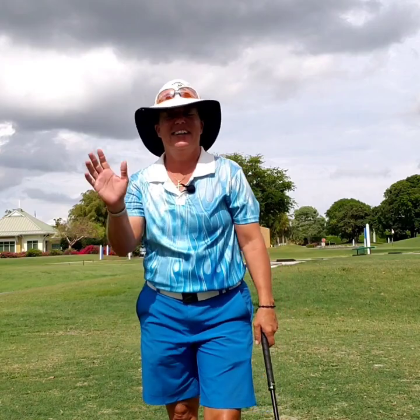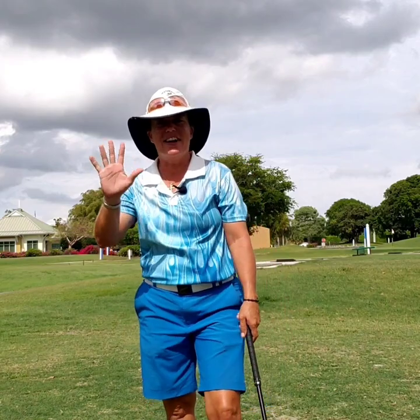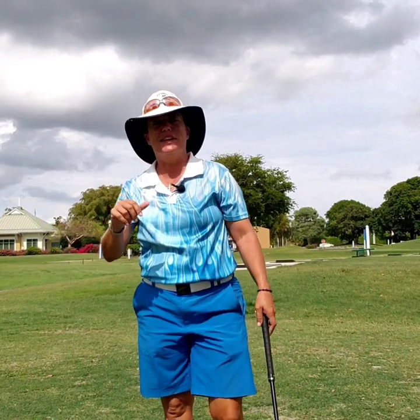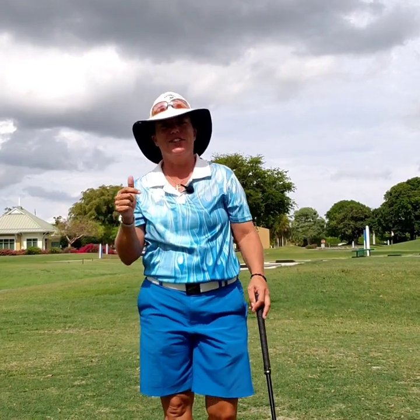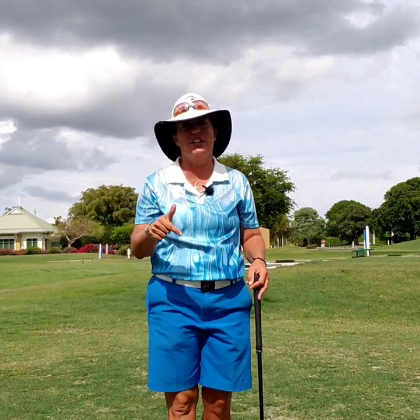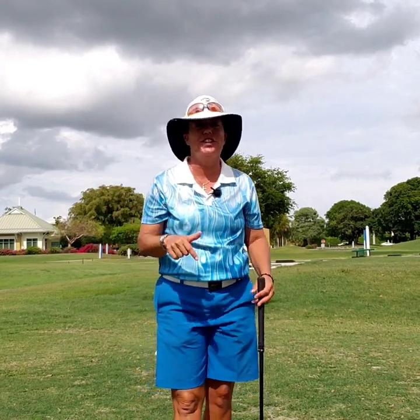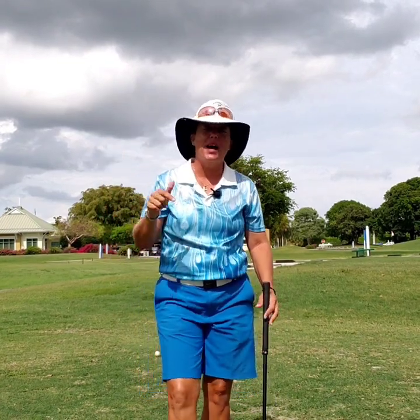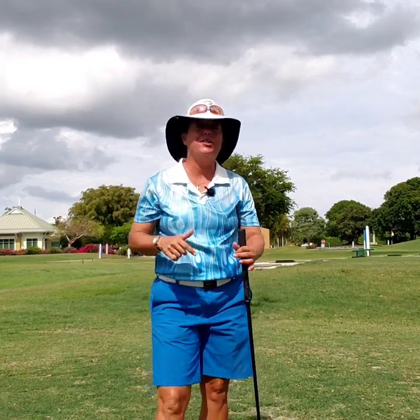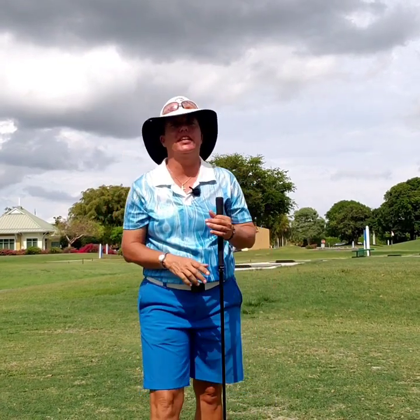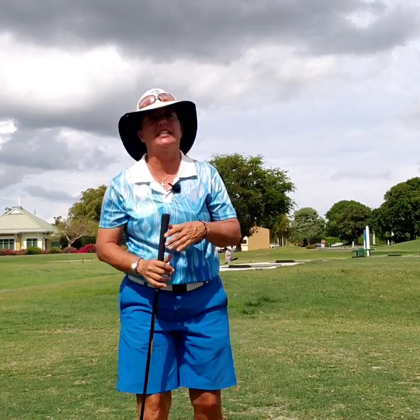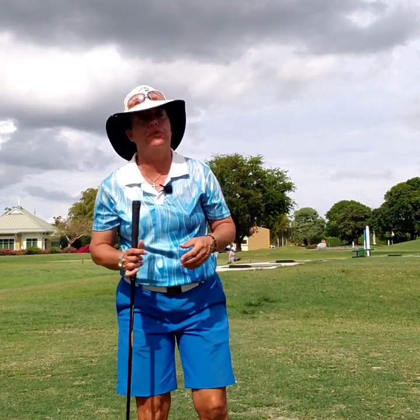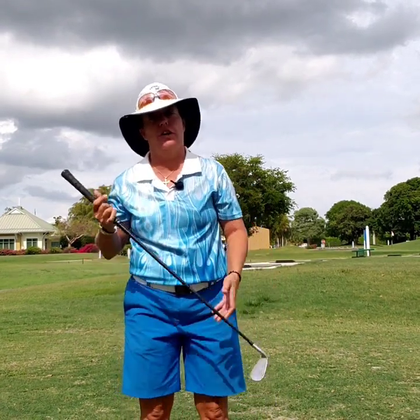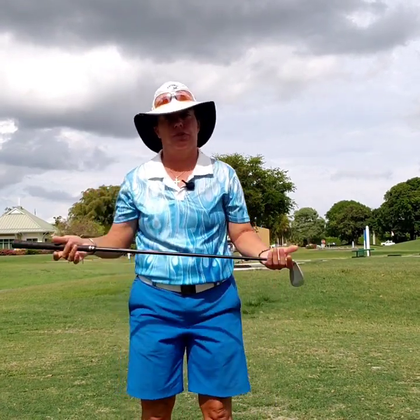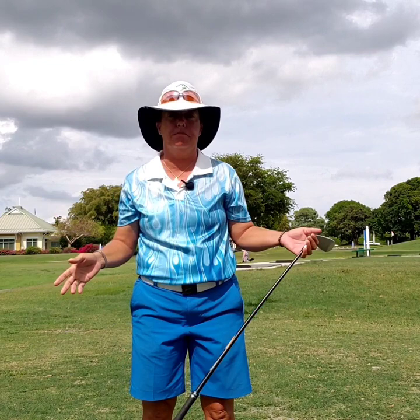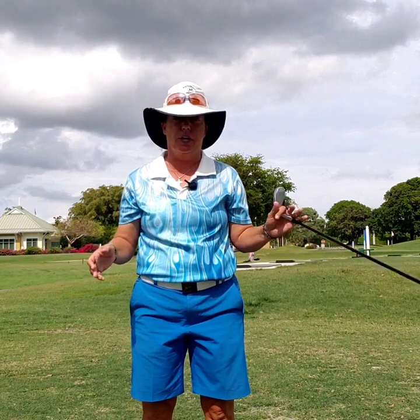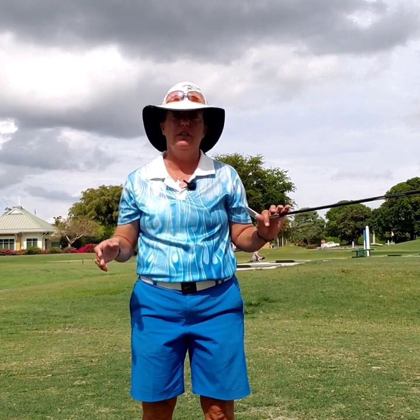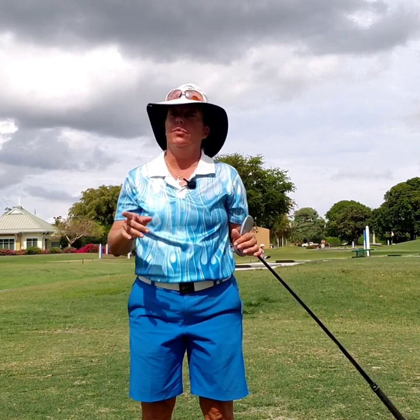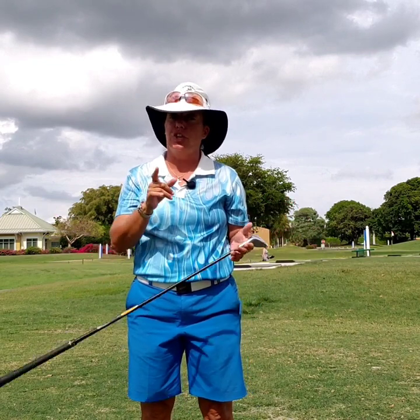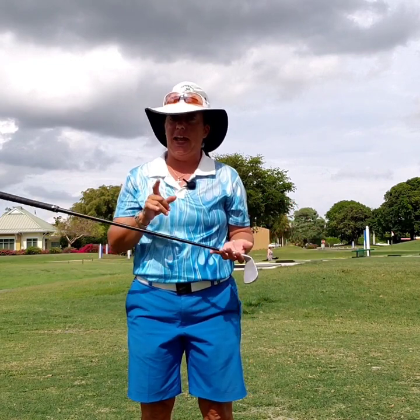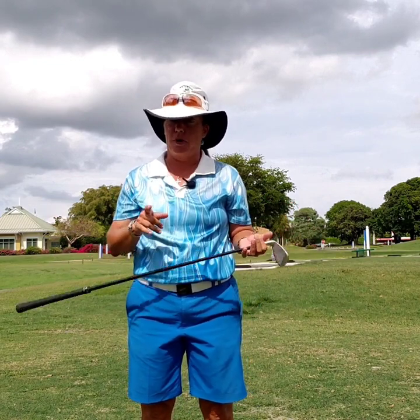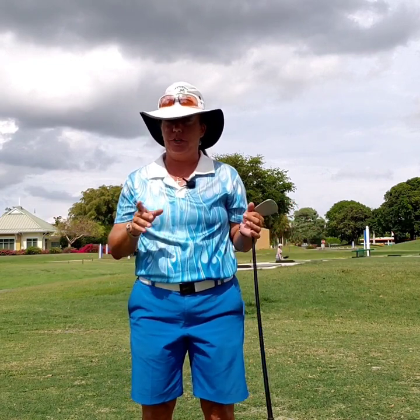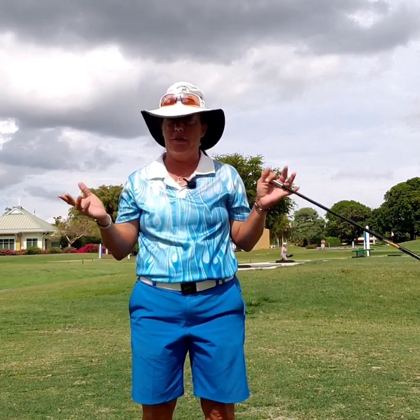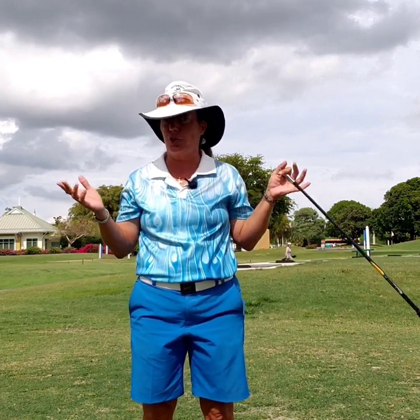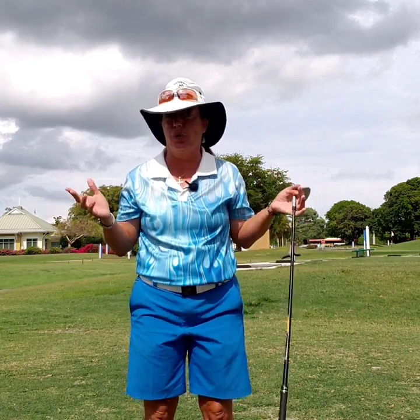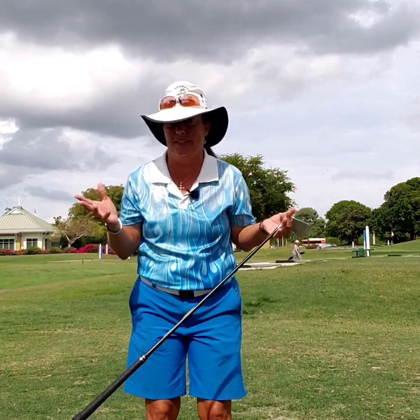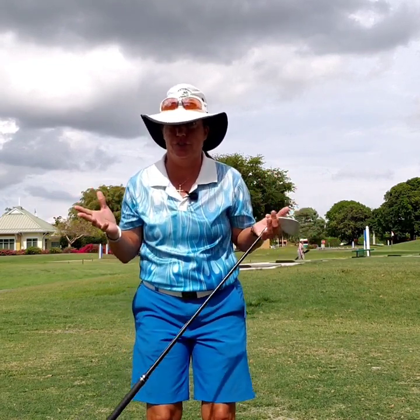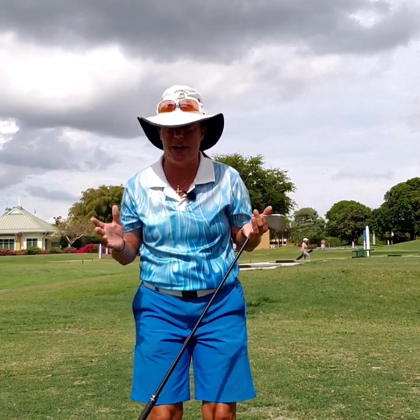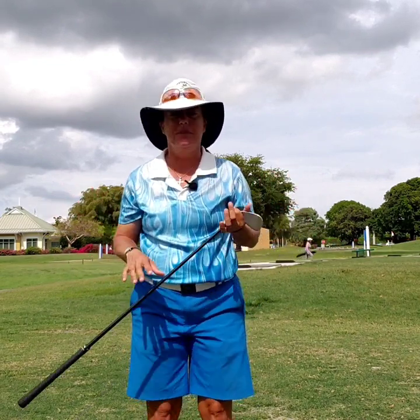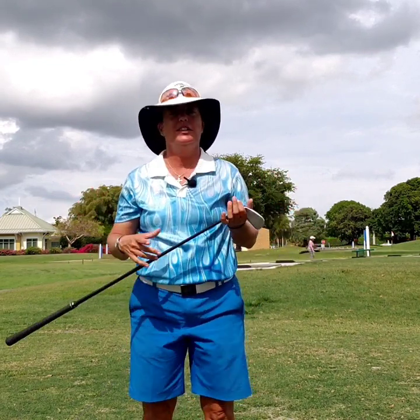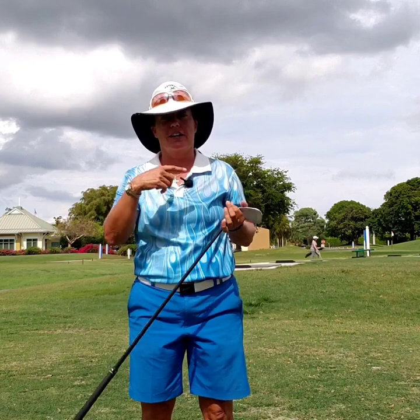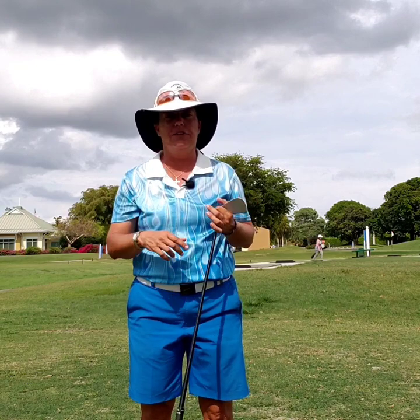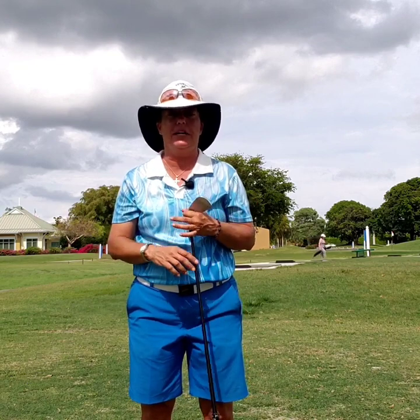Hi everybody, it's Trish. I'm out here today at Southwinds Golf Course in Boca, which again is Palm Beach County's coolest little gem. You got to come visit me.